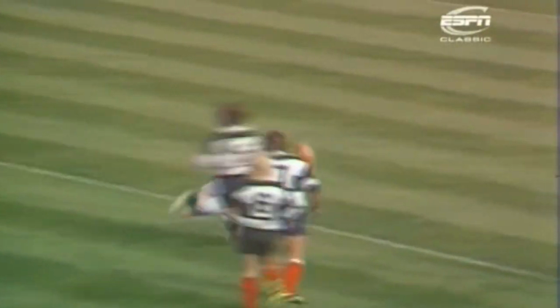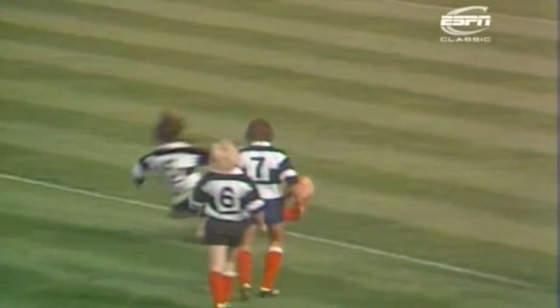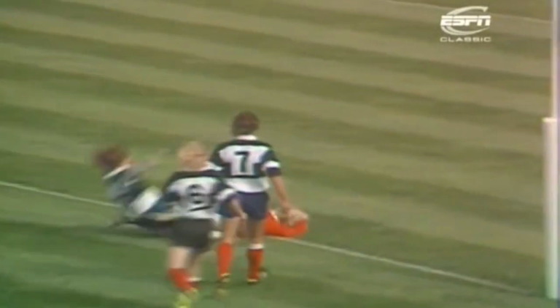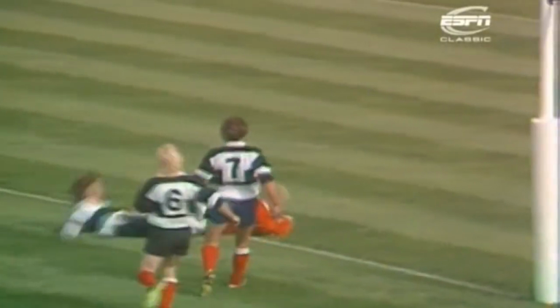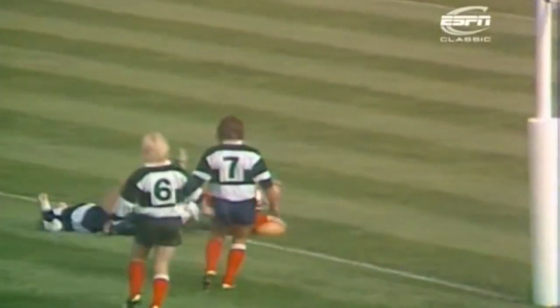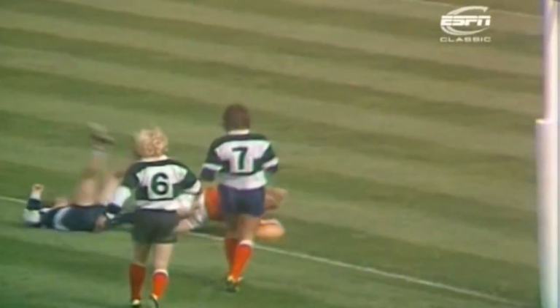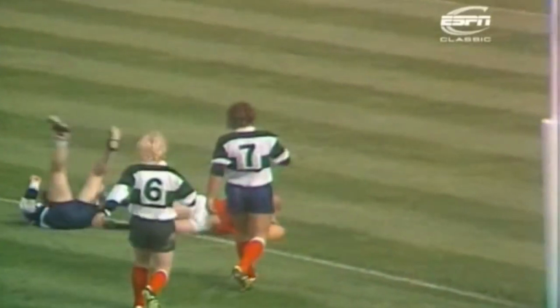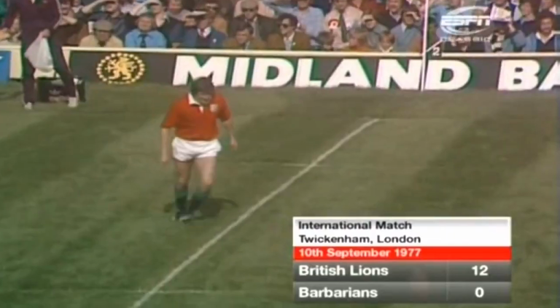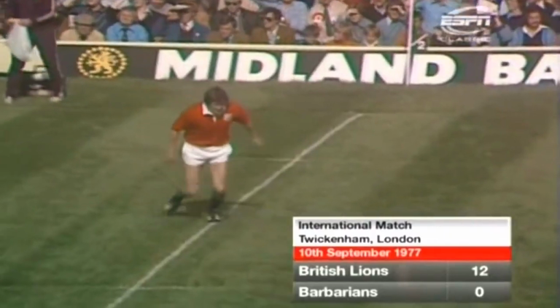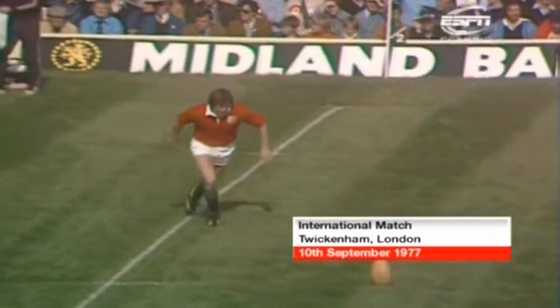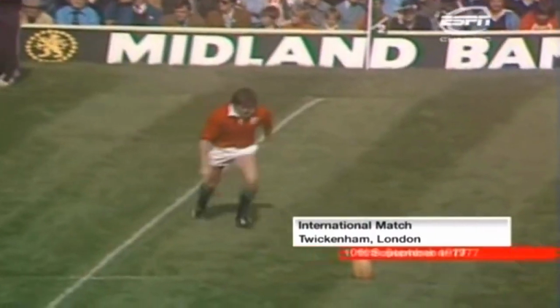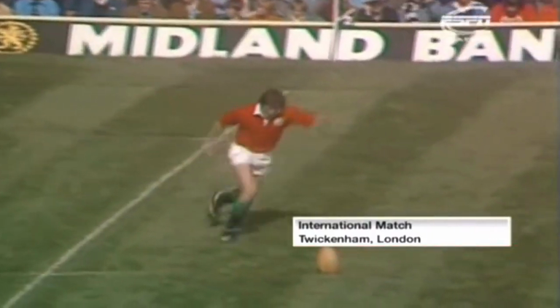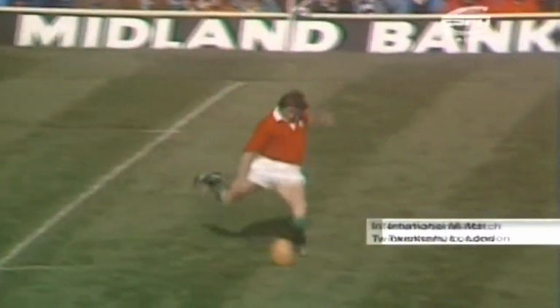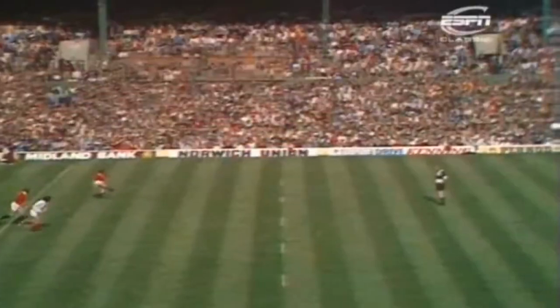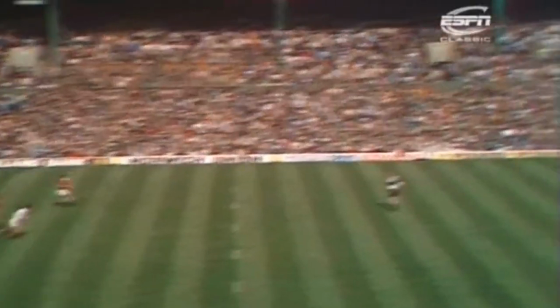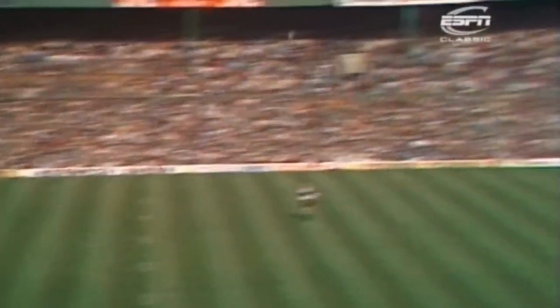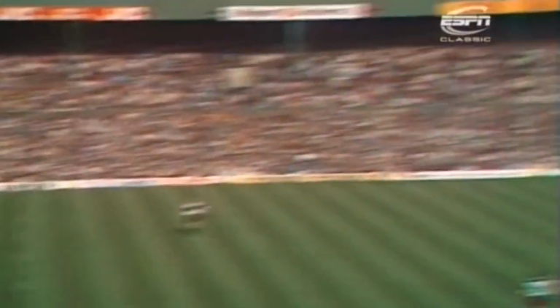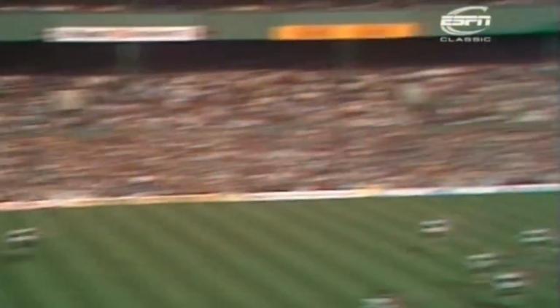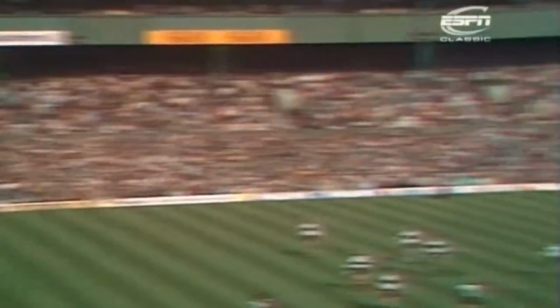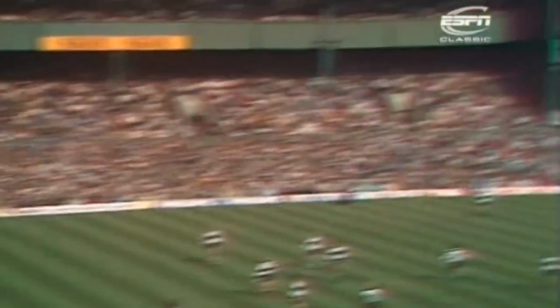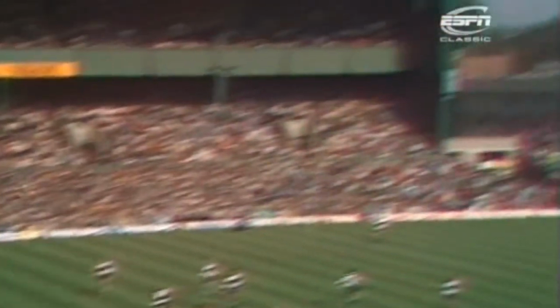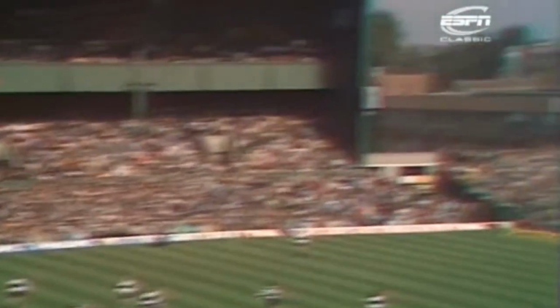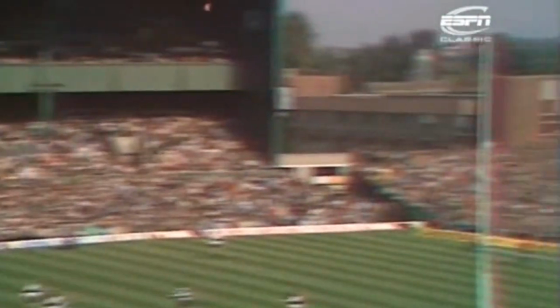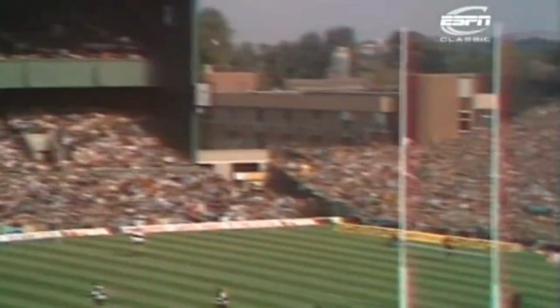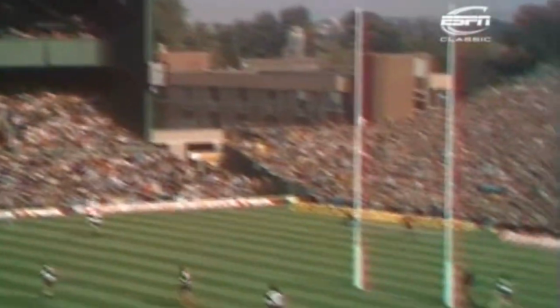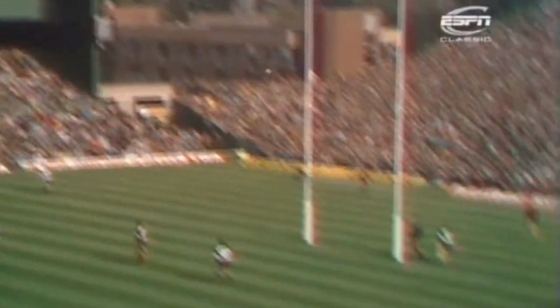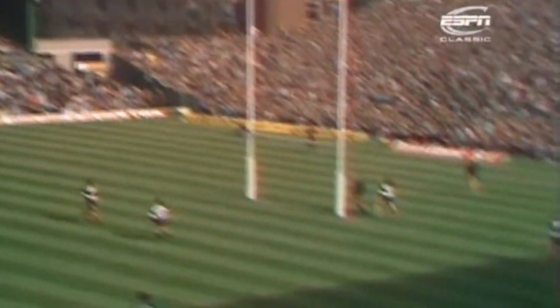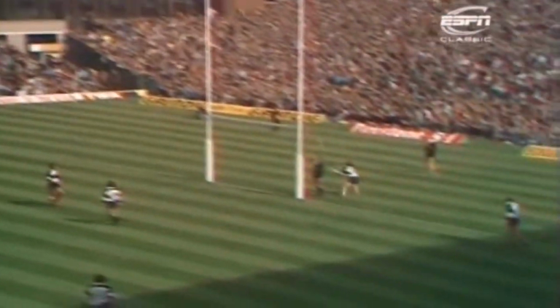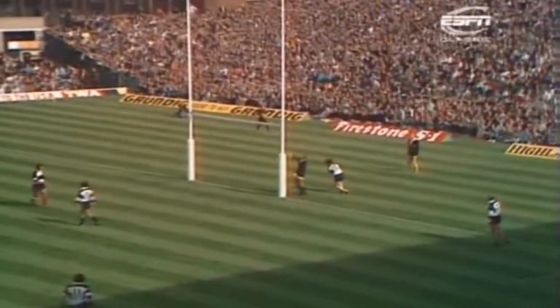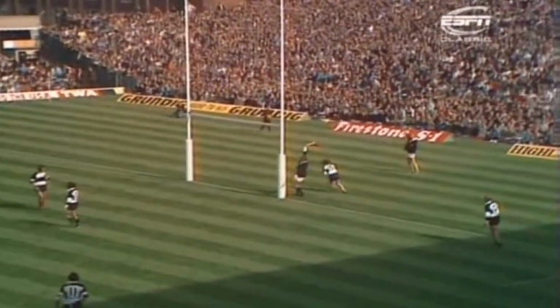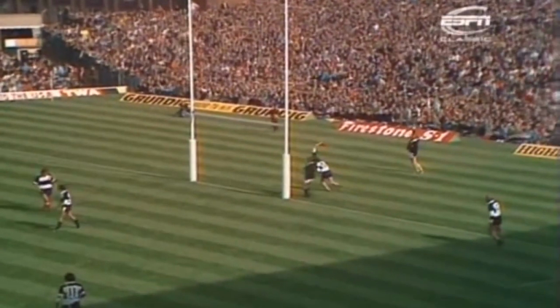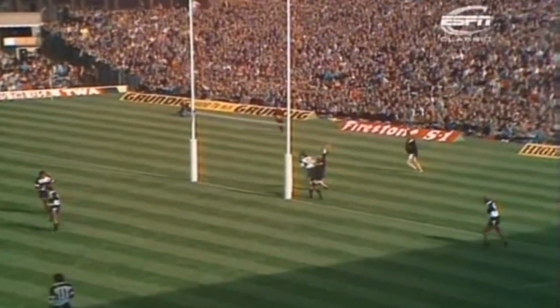And Fenwick needing no second invitation. He could get the distance. It's long, and it's high, and it's there.